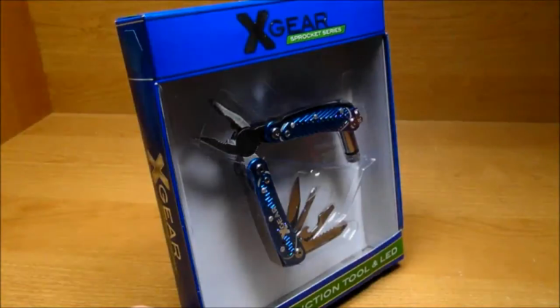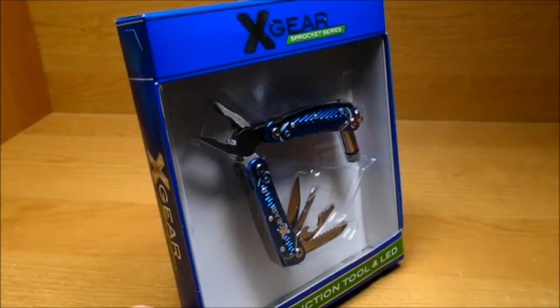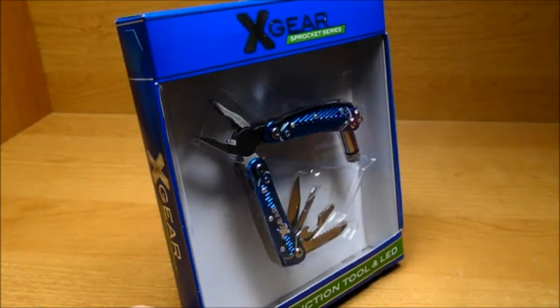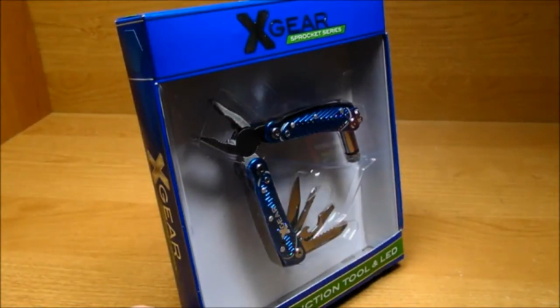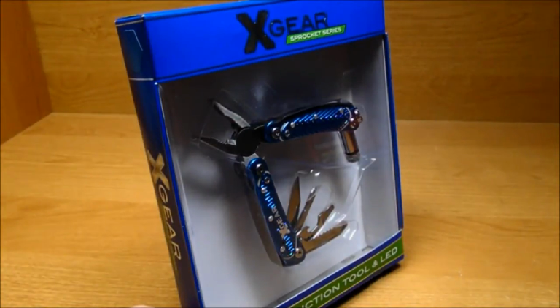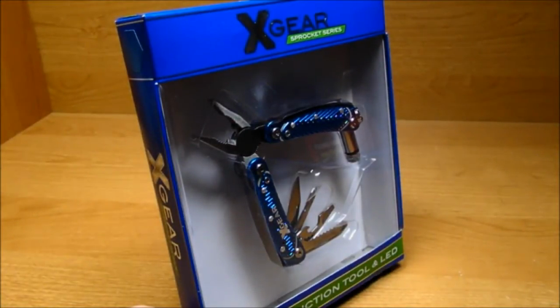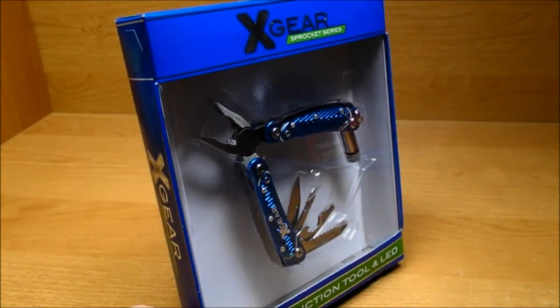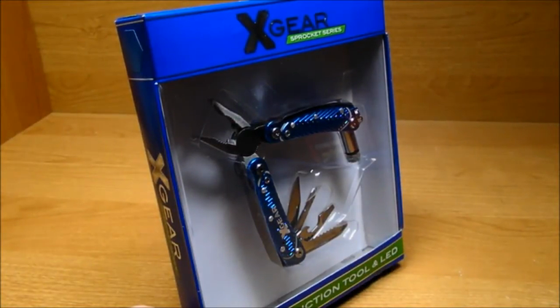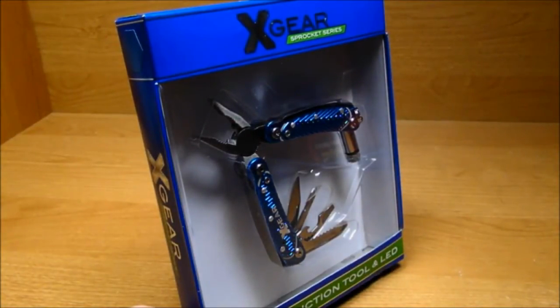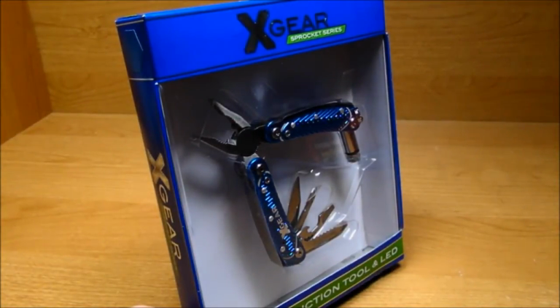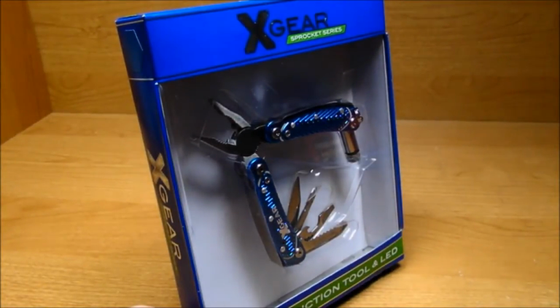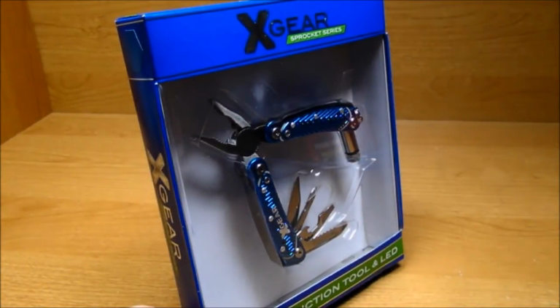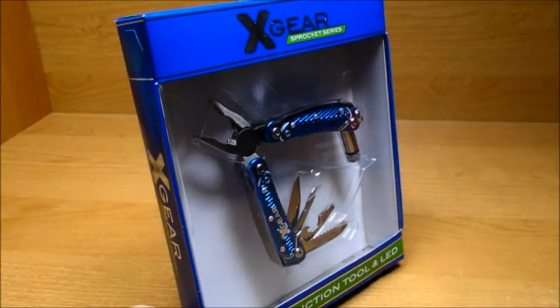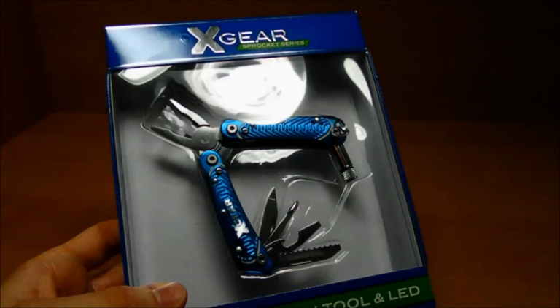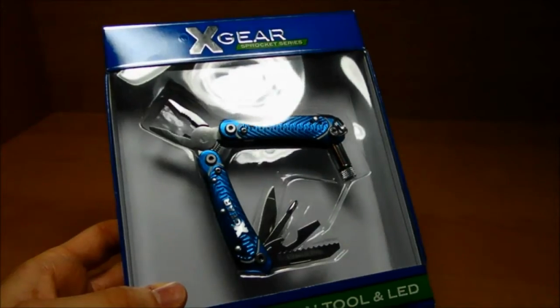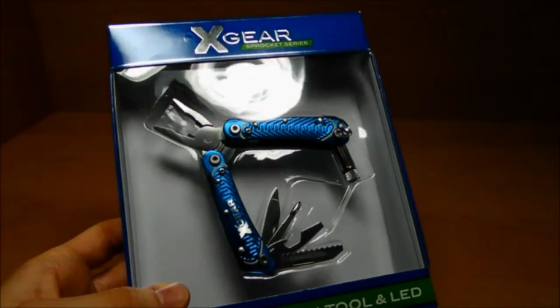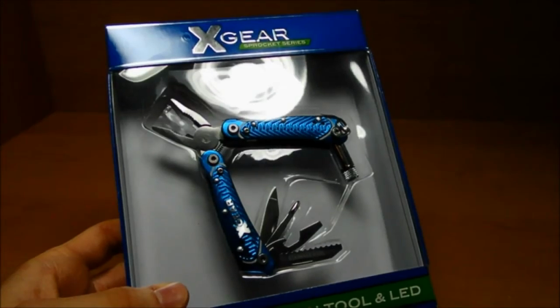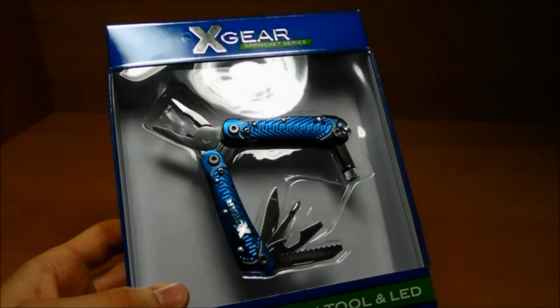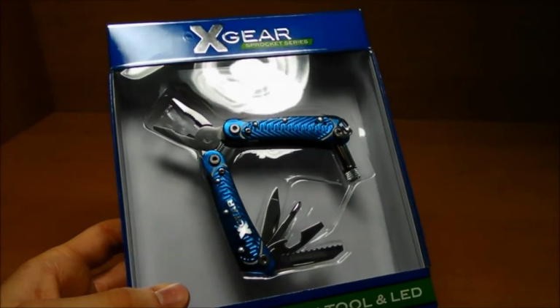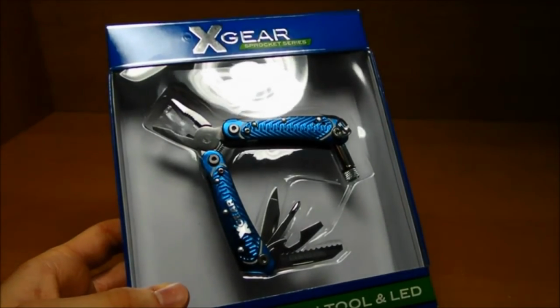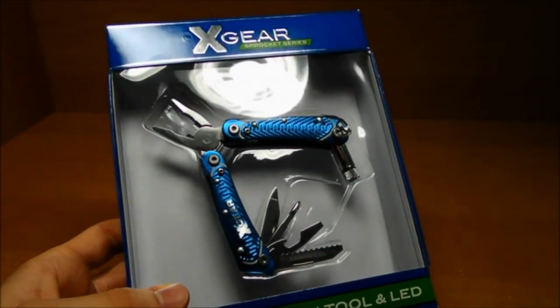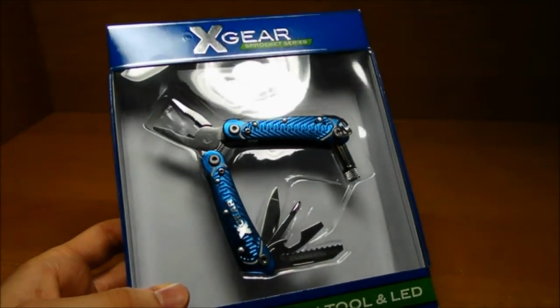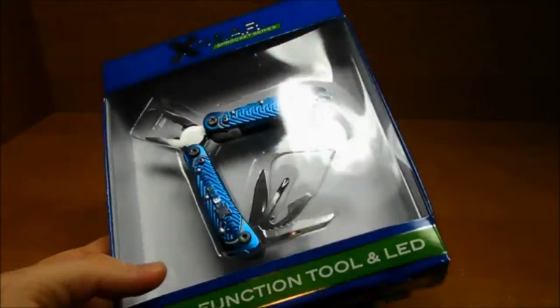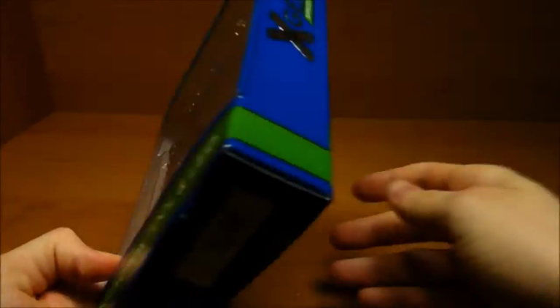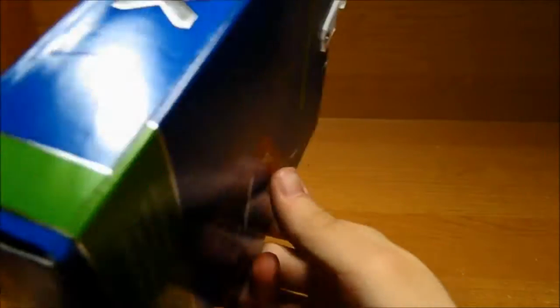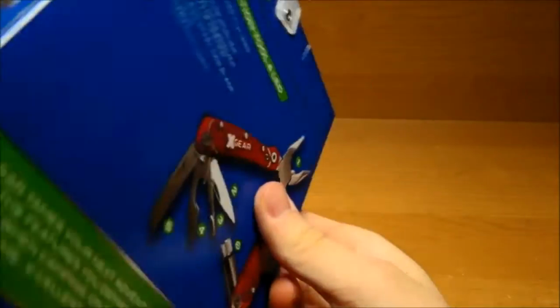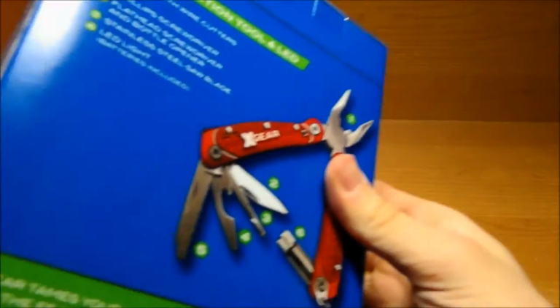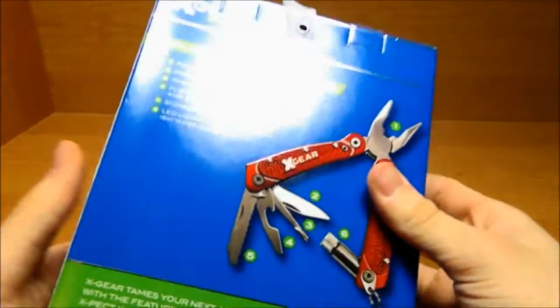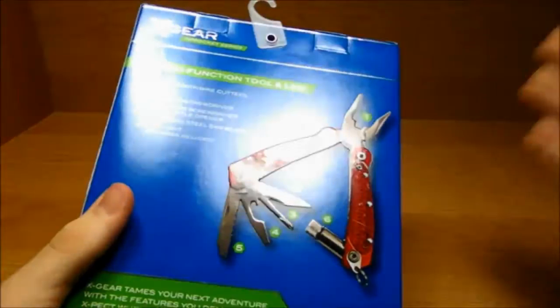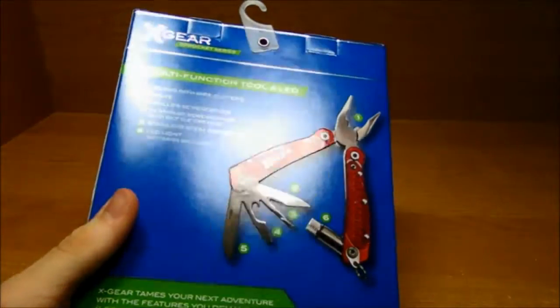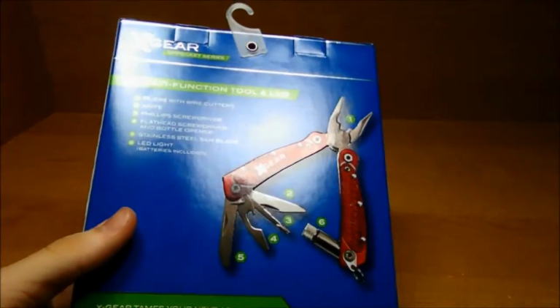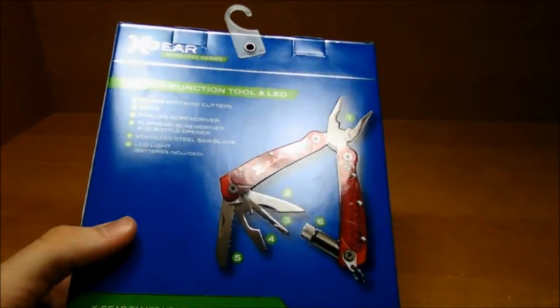Here's an unboxing and review of the Xgear multi-tool with LED light. So here it is, the multi-function tool and LED. Here's the back of the box.